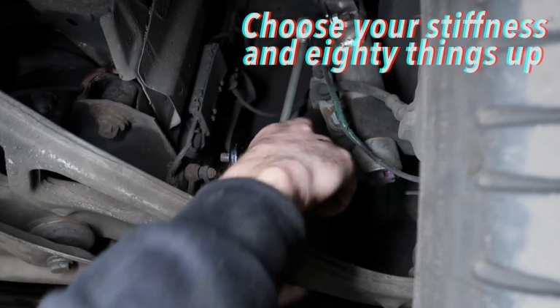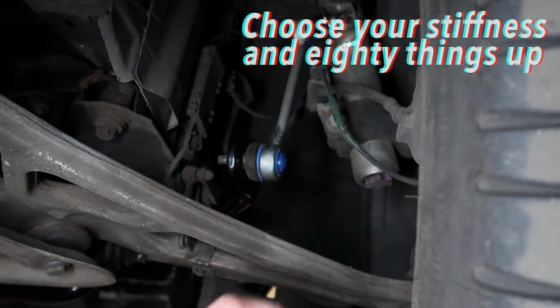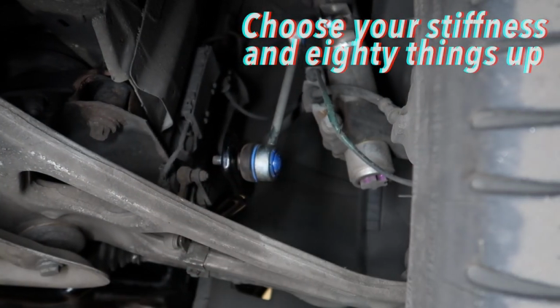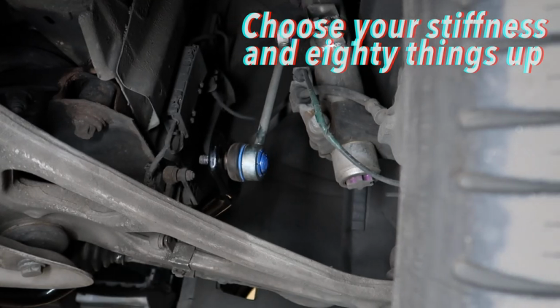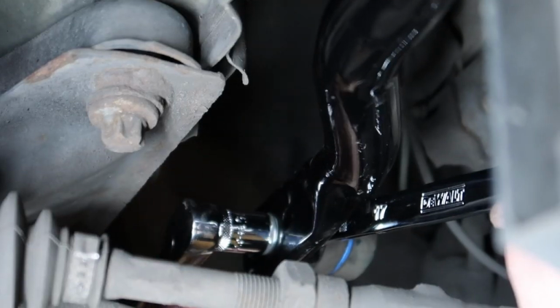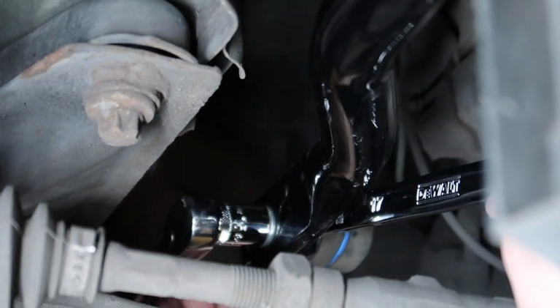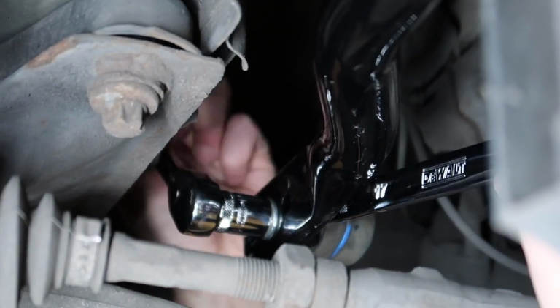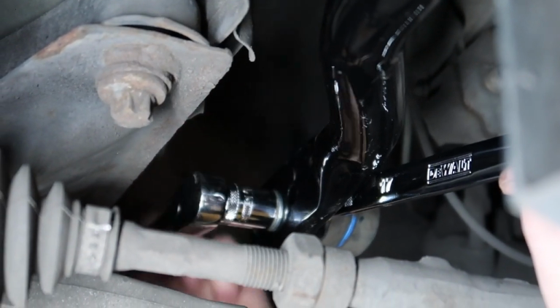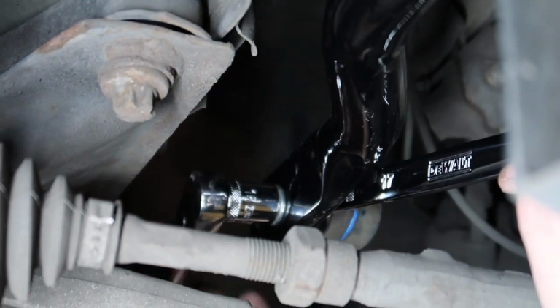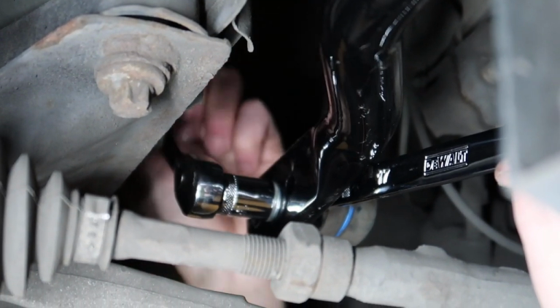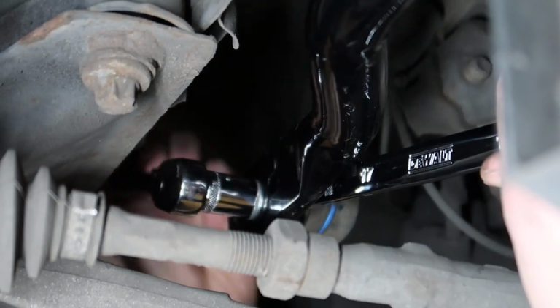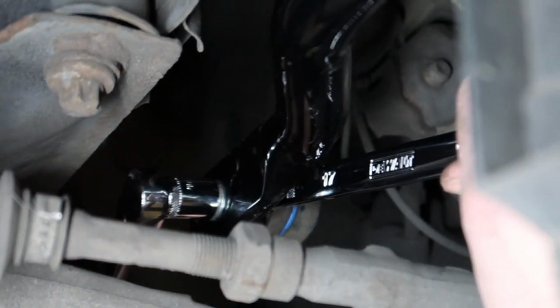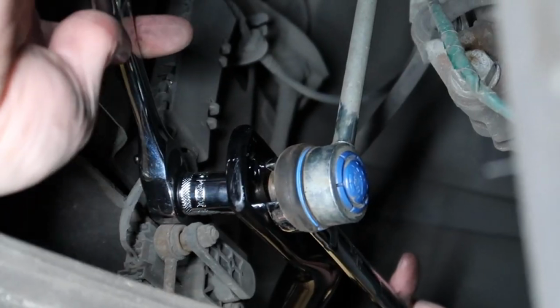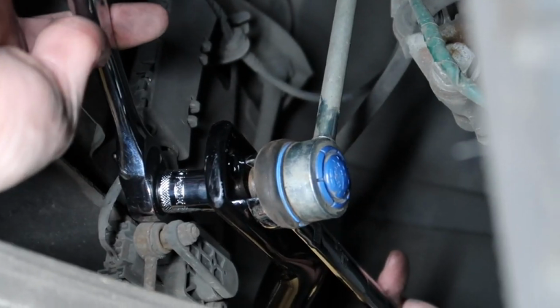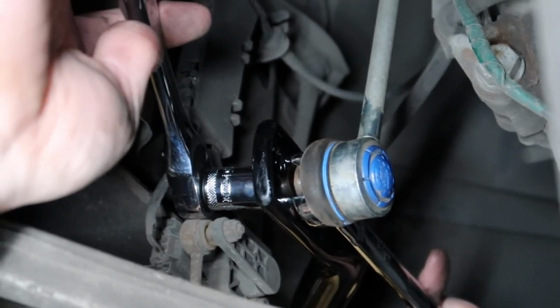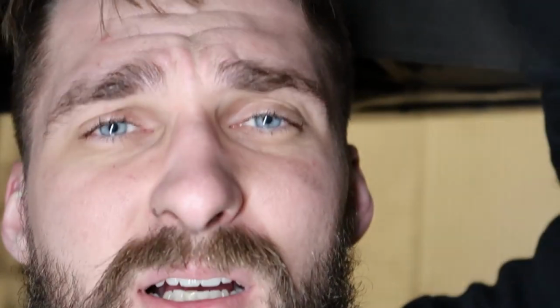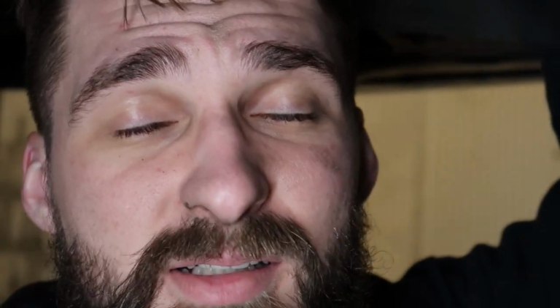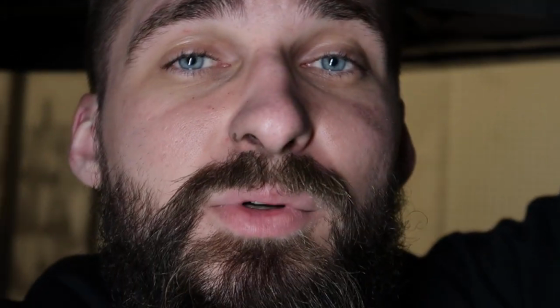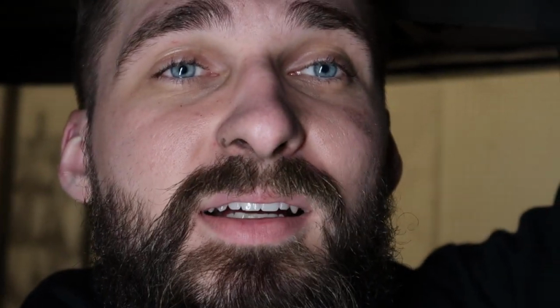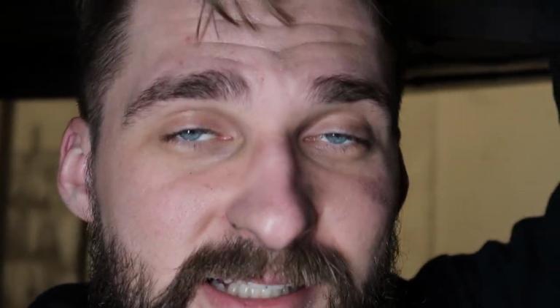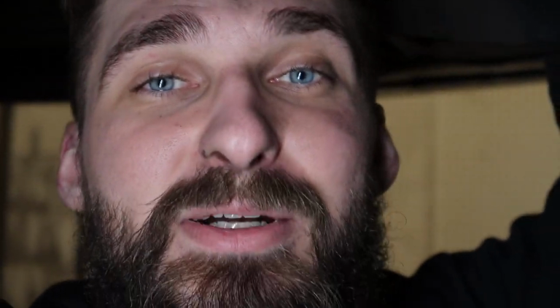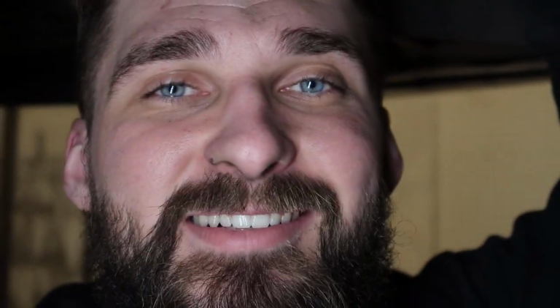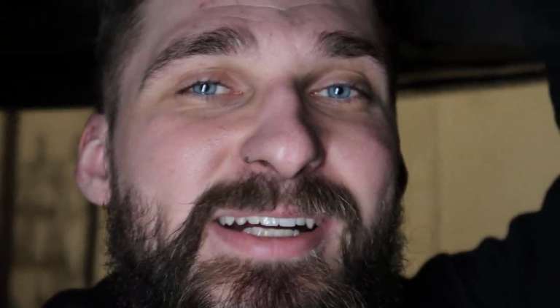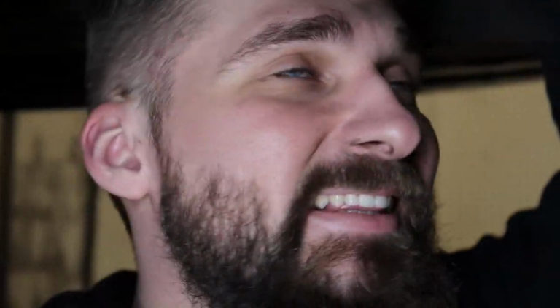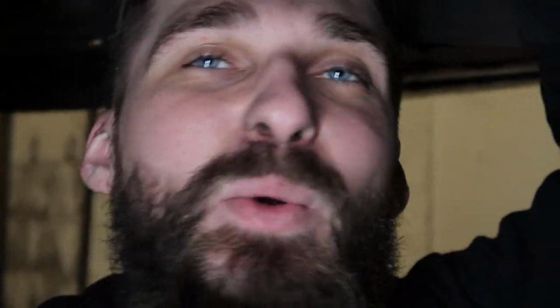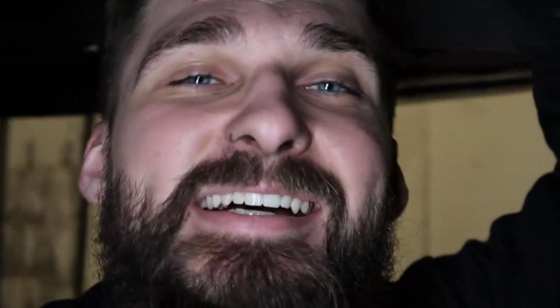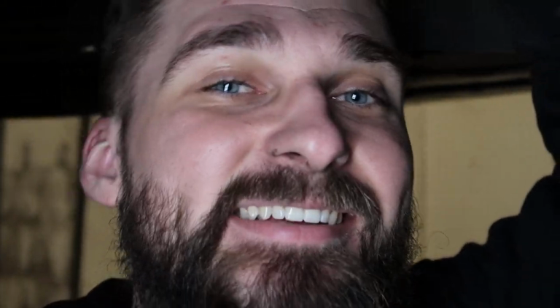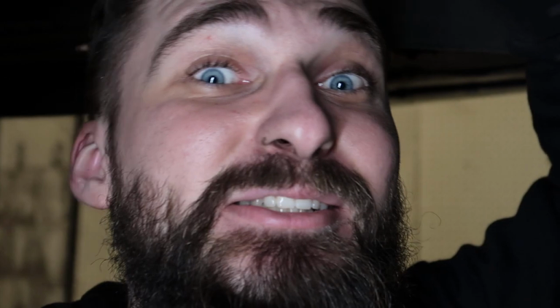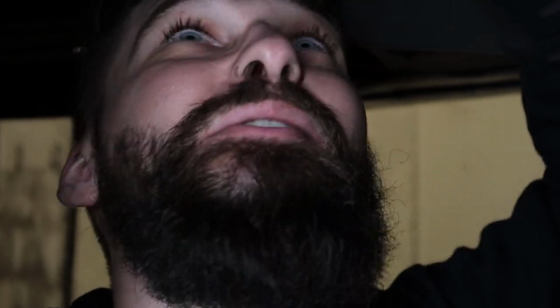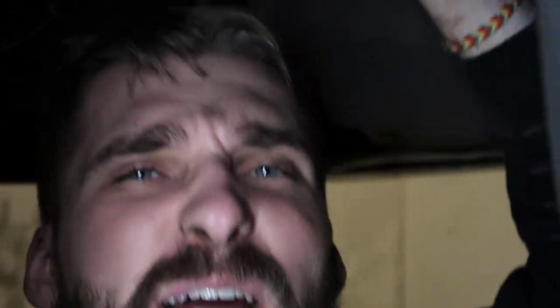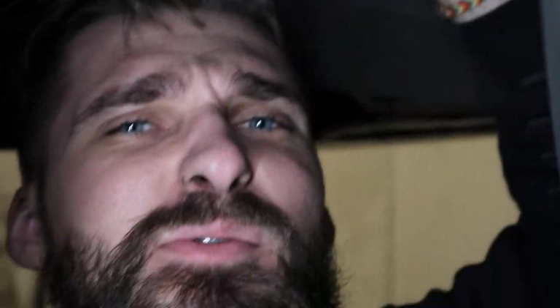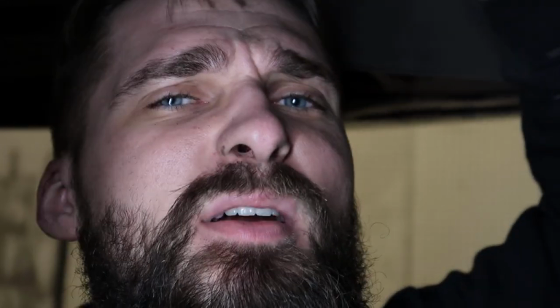There we are. Stay tuned — maybe the M10 is coming along. We're getting a lot of work done on it. But for now we're just doing sway bars — it's a fun one.